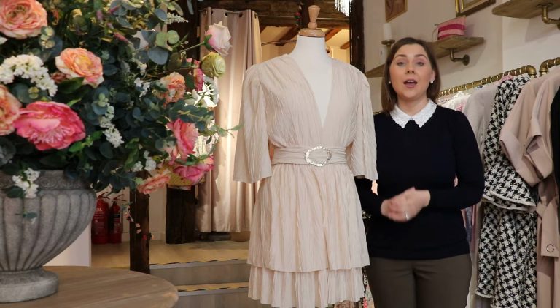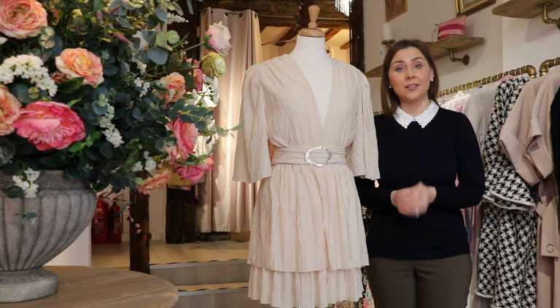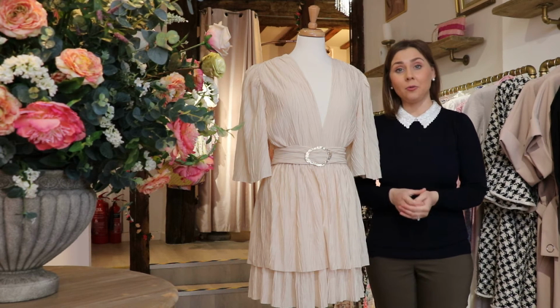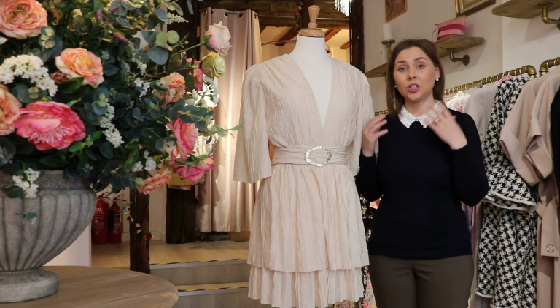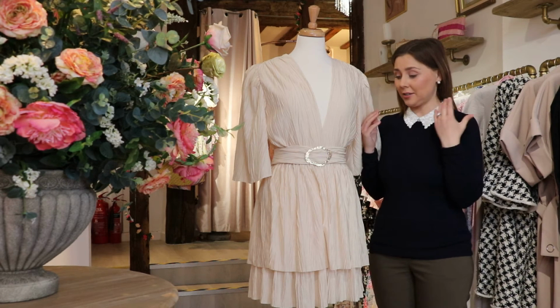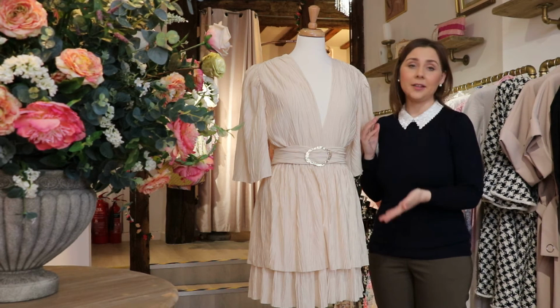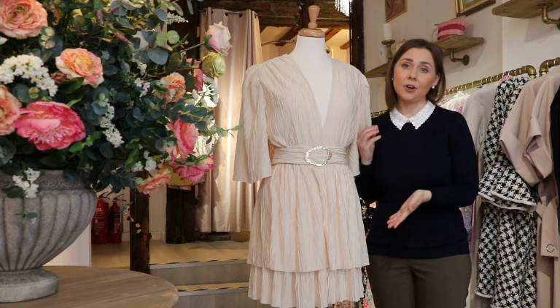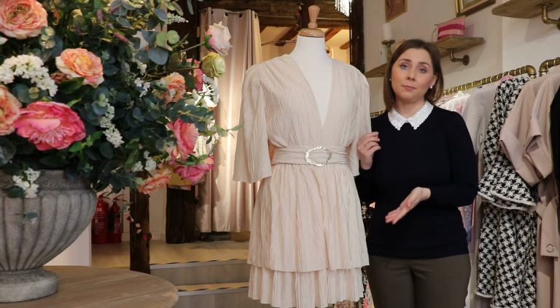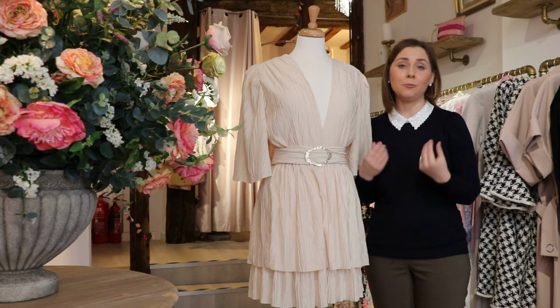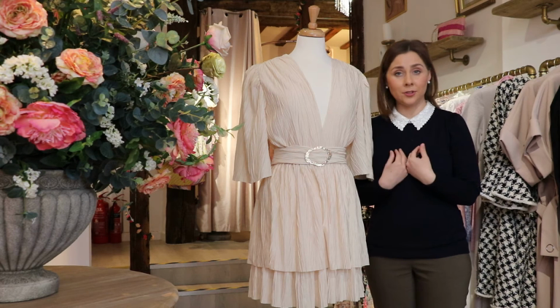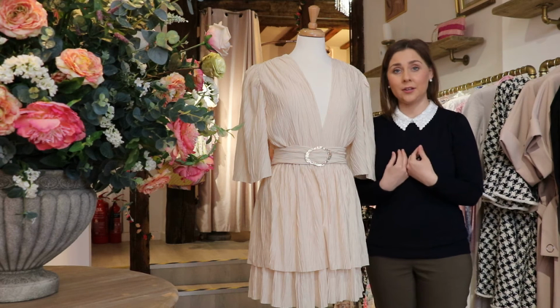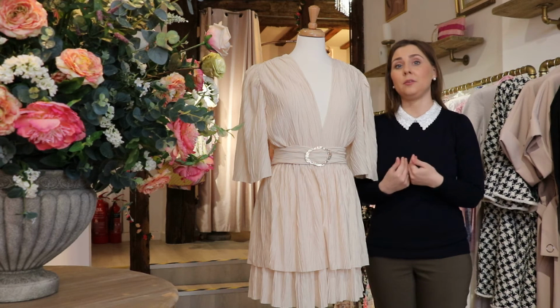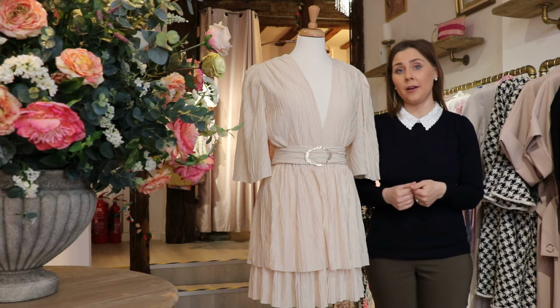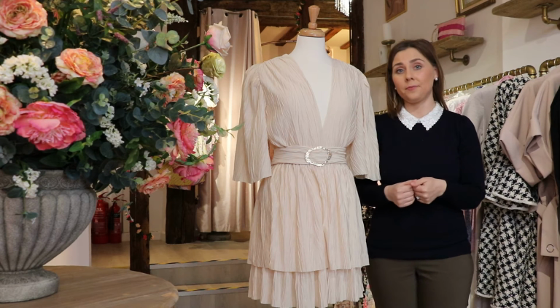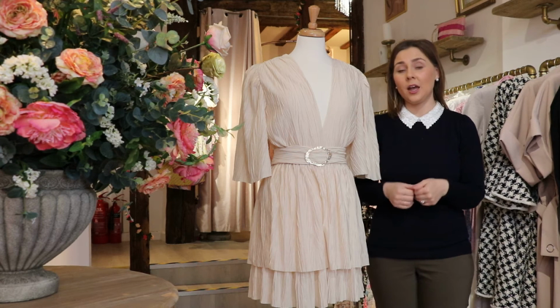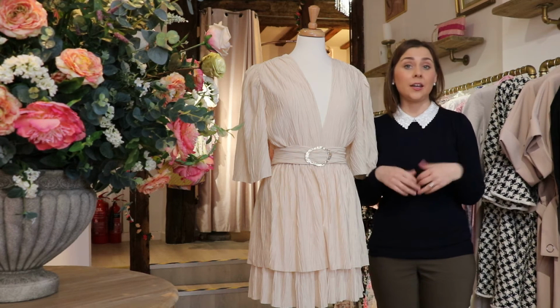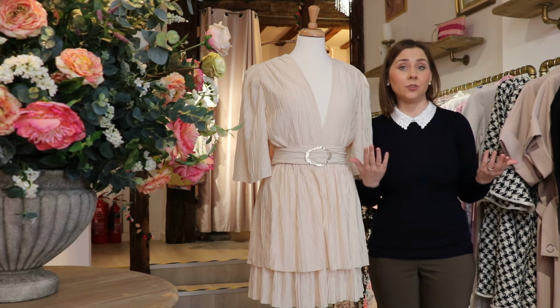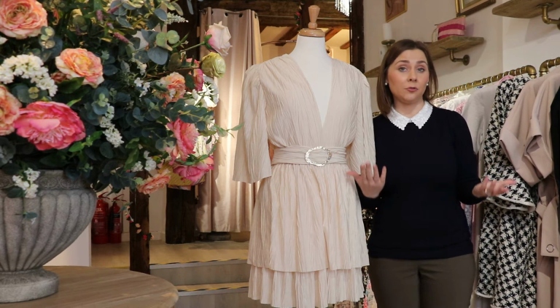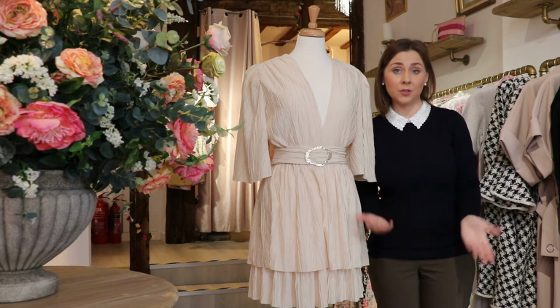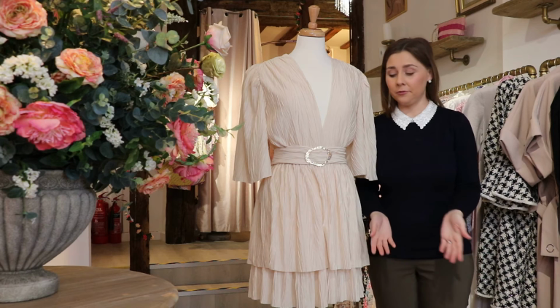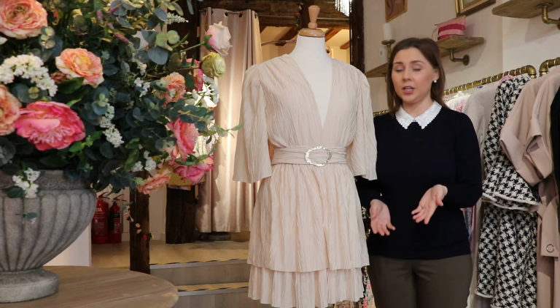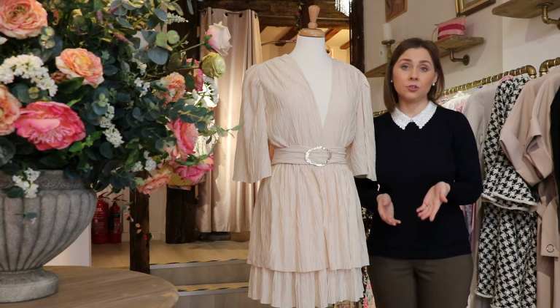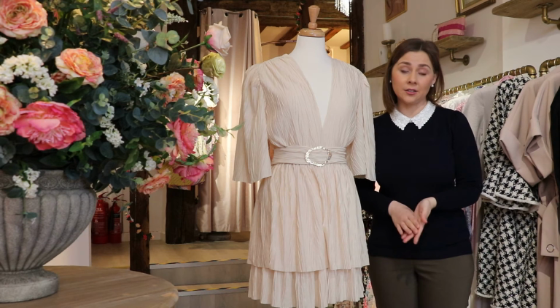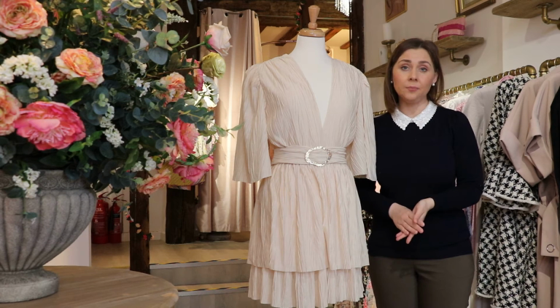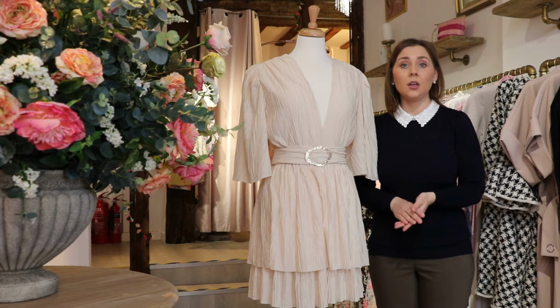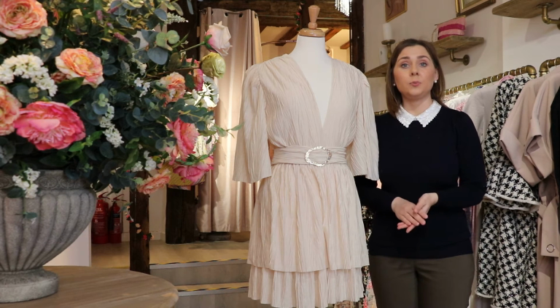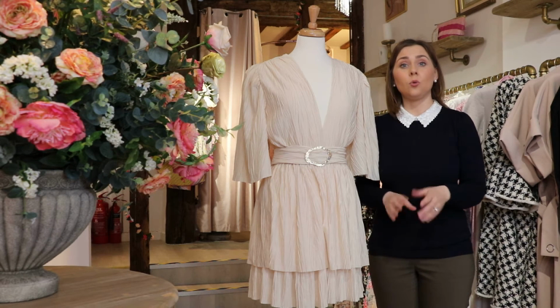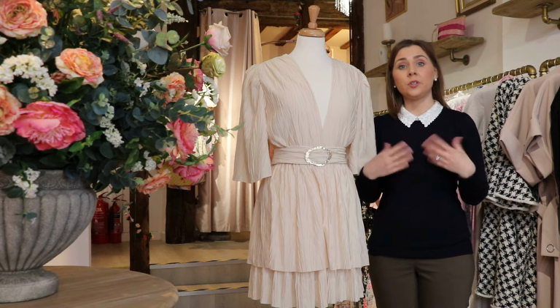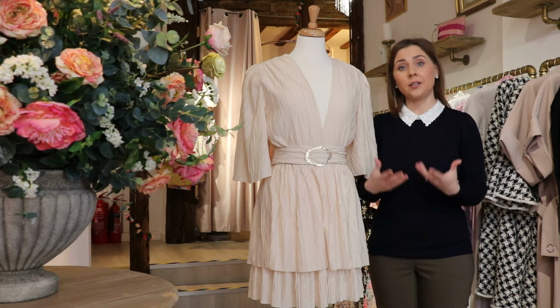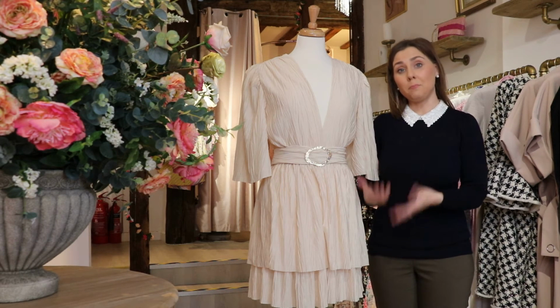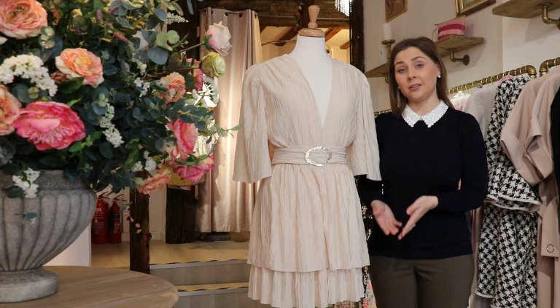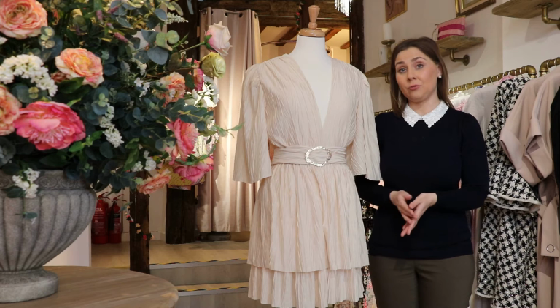Today I wanted to showcase the Hensley dress by one of my favourite designers, Sabina Masayev. If you haven't heard of Sabina Masayev, she is an Israeli designer whose pieces are all designed and made in Israel.